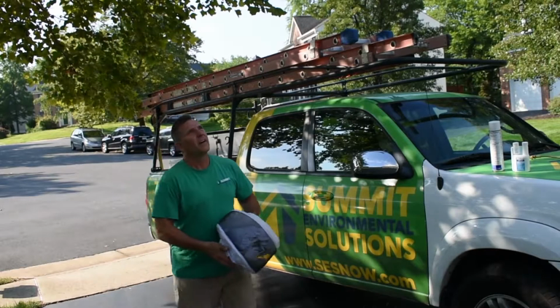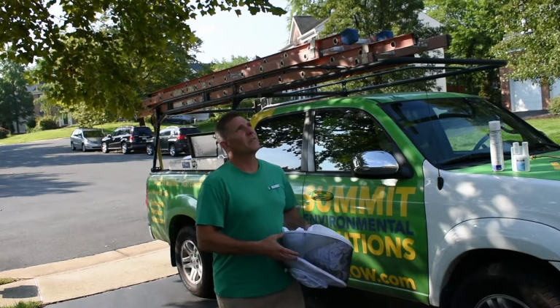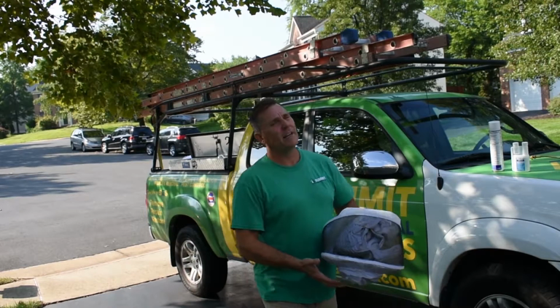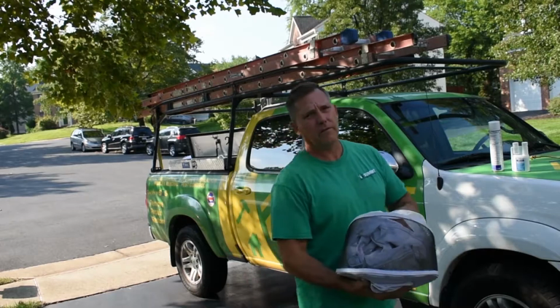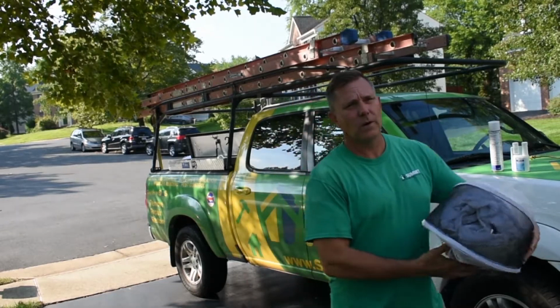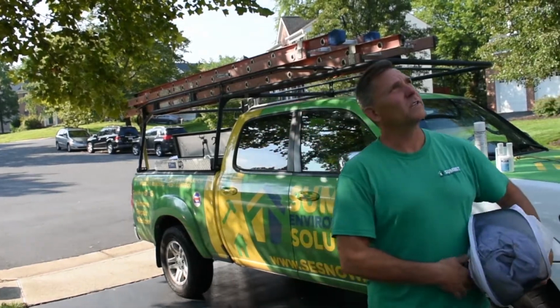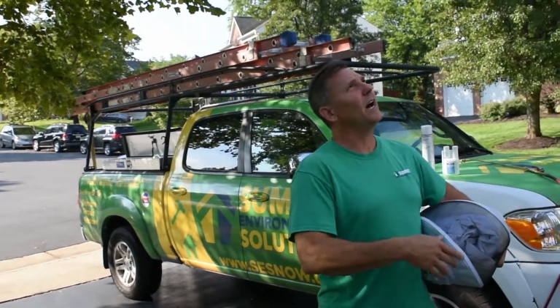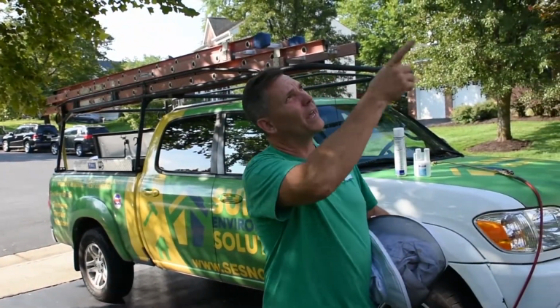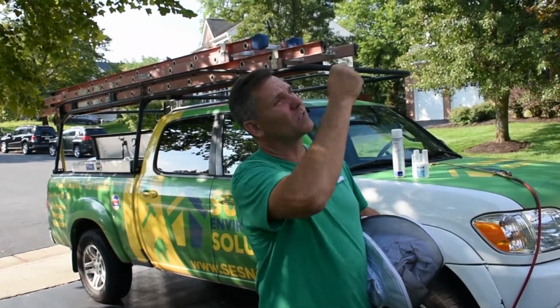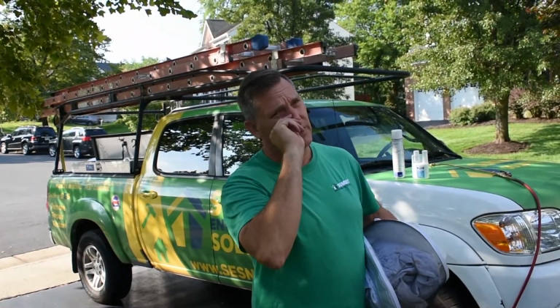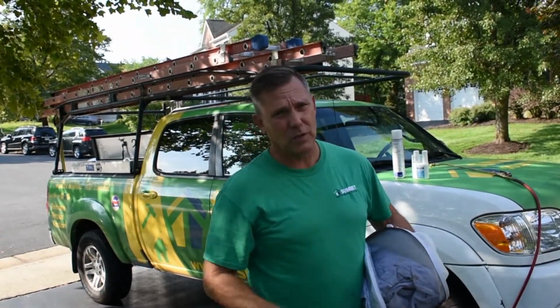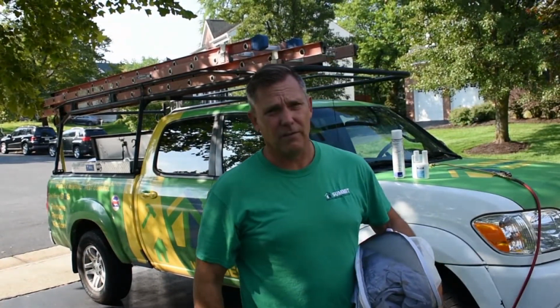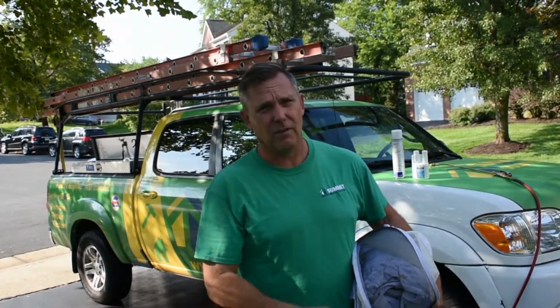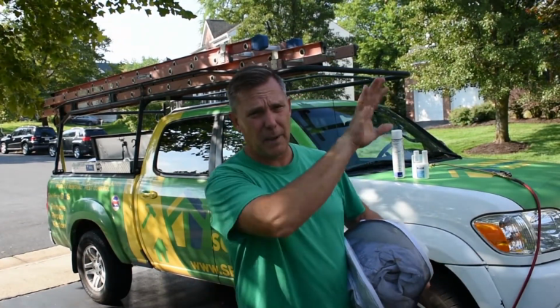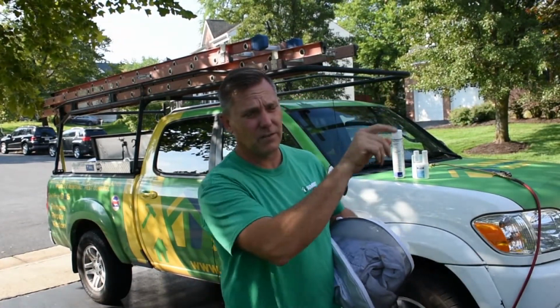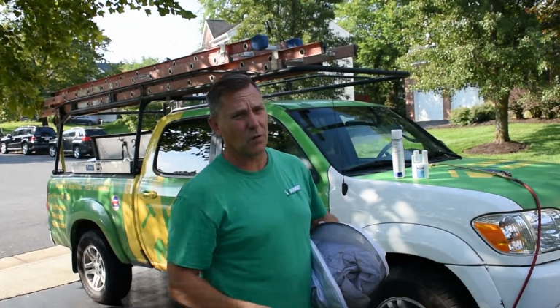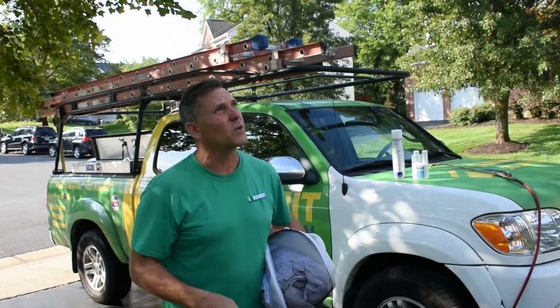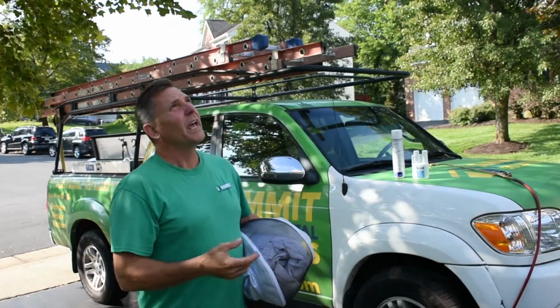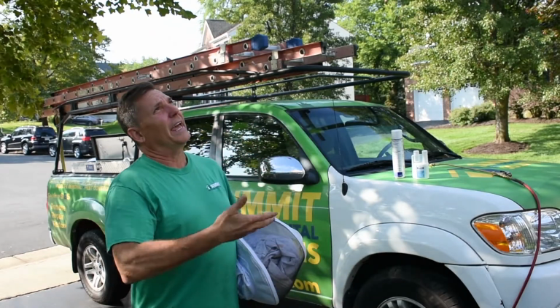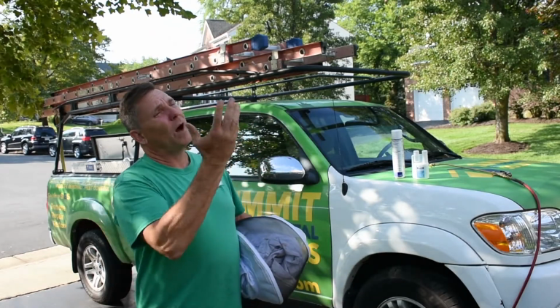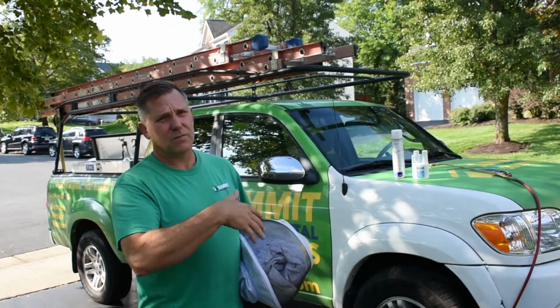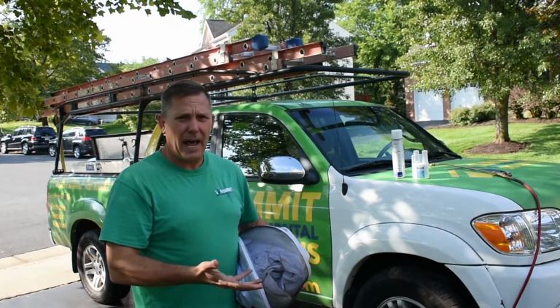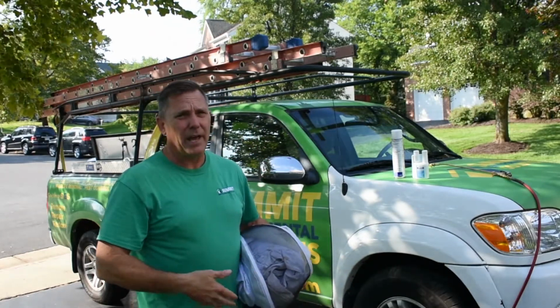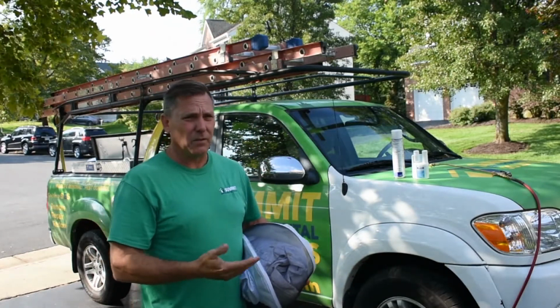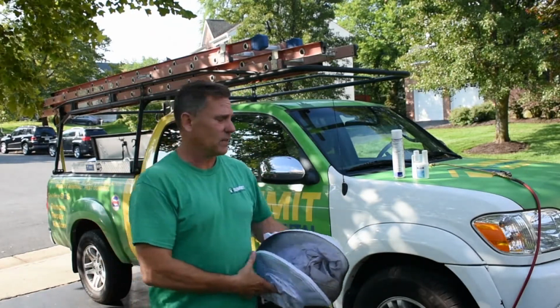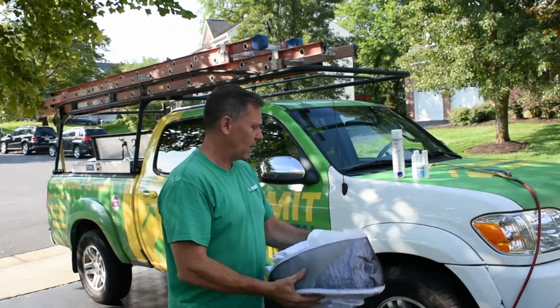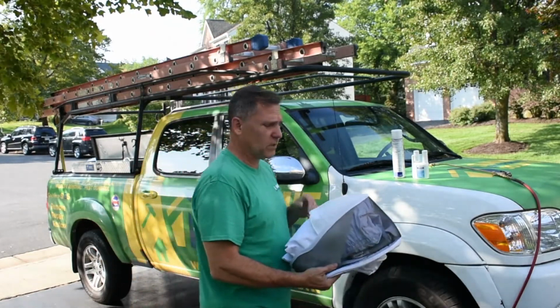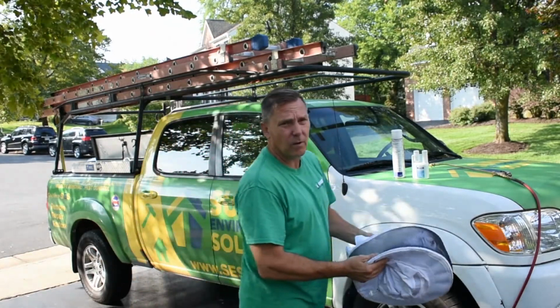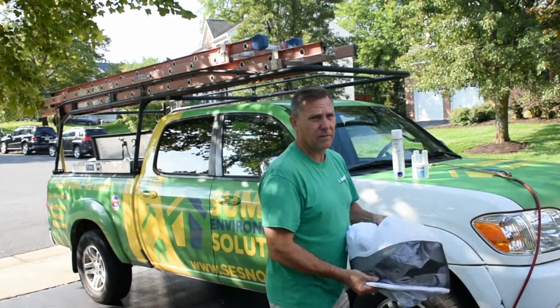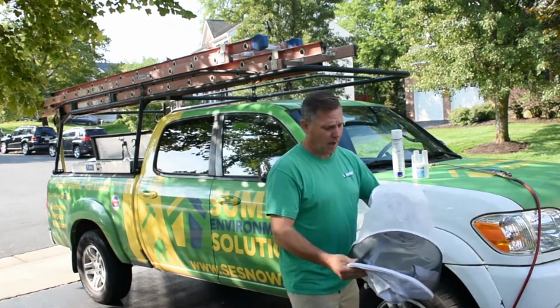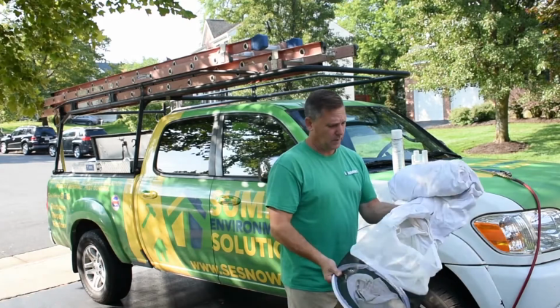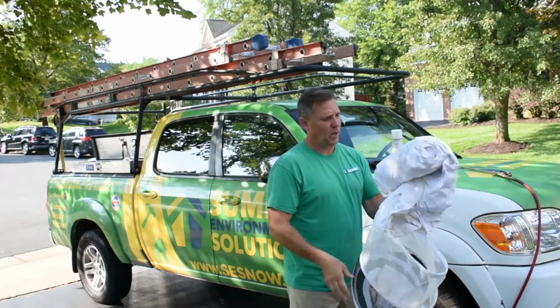We've got an active bald-faced hornet nest that's established itself over the apex of this garage. And while it's a bit out of the way, there's still a potential sting risk for the occupants of the home.